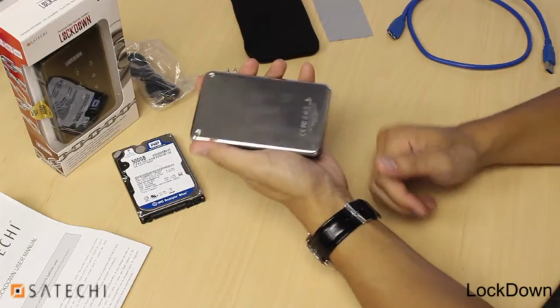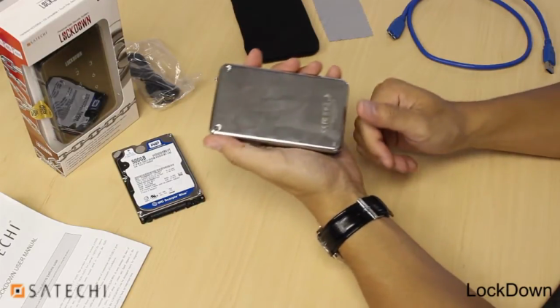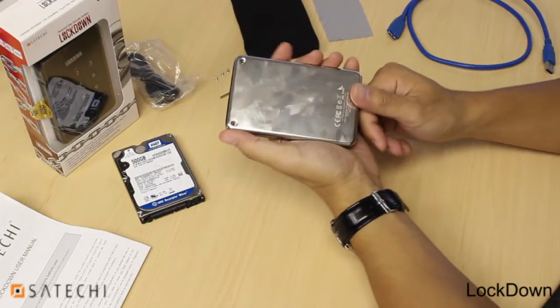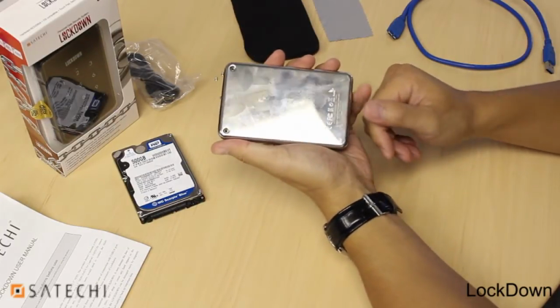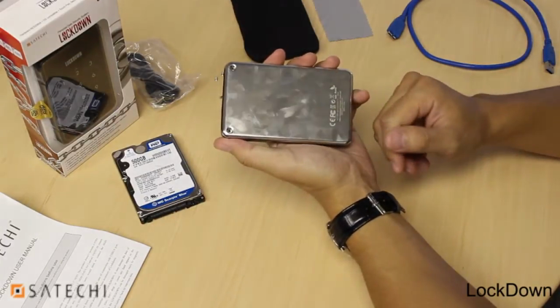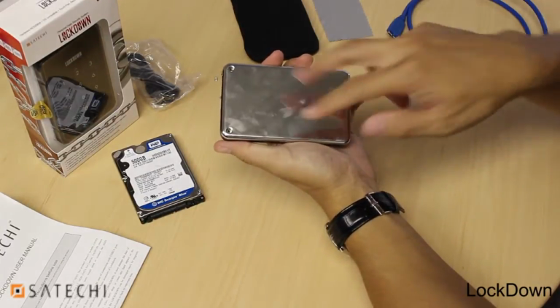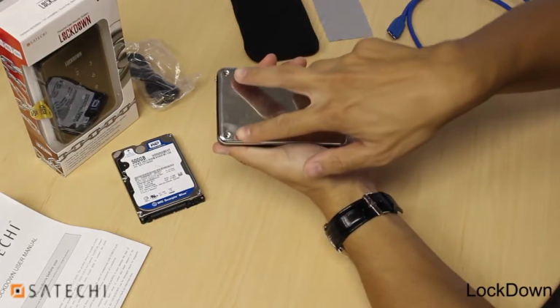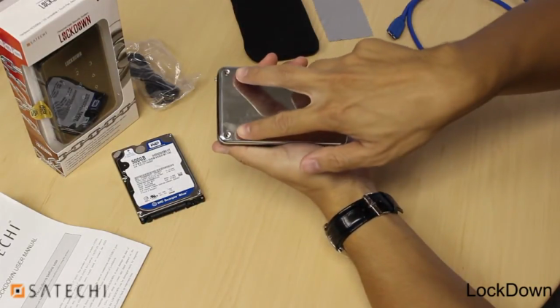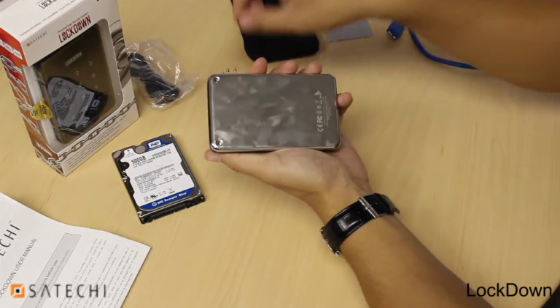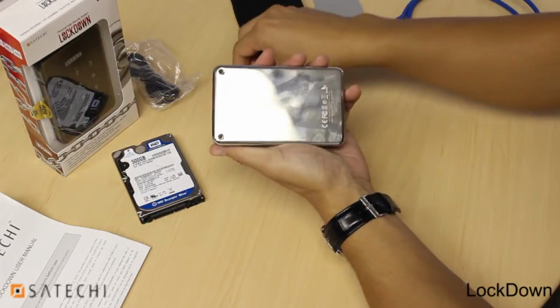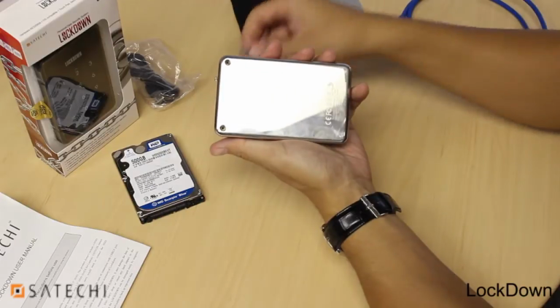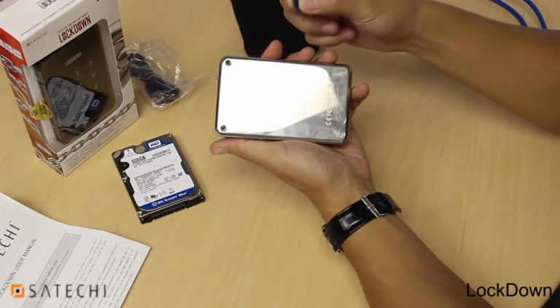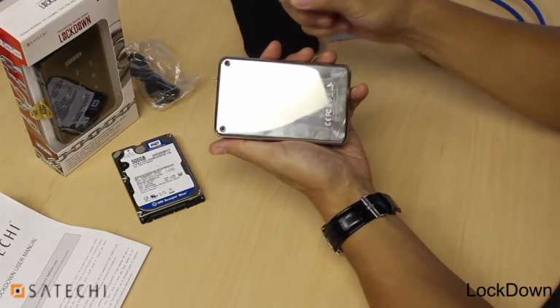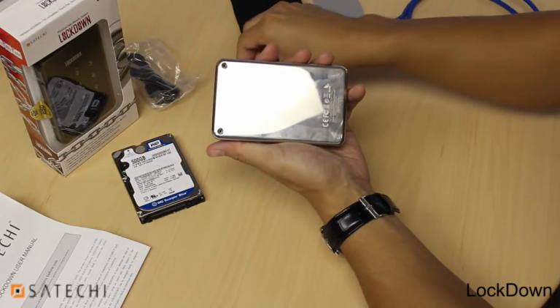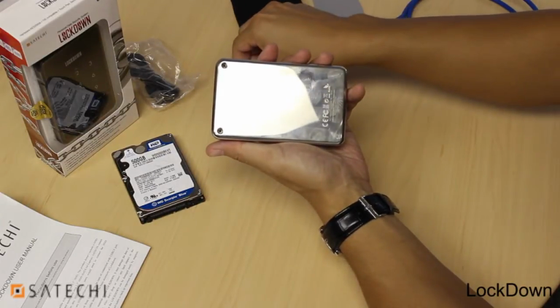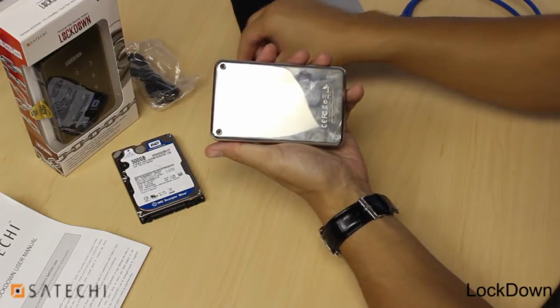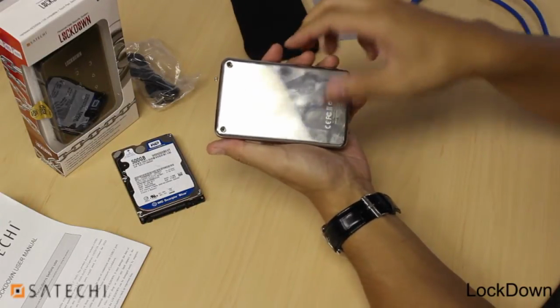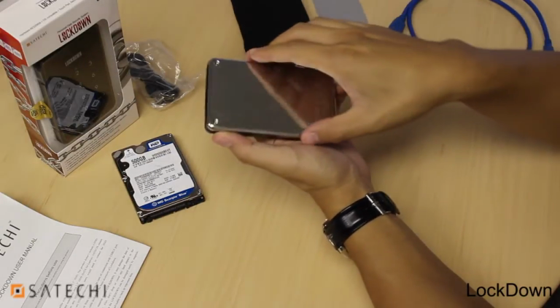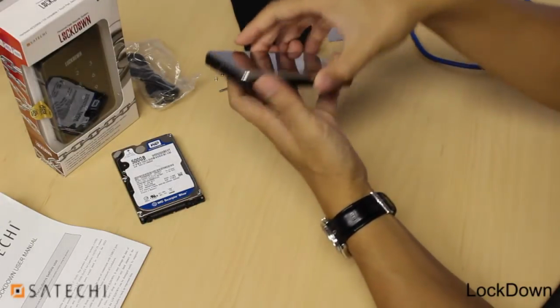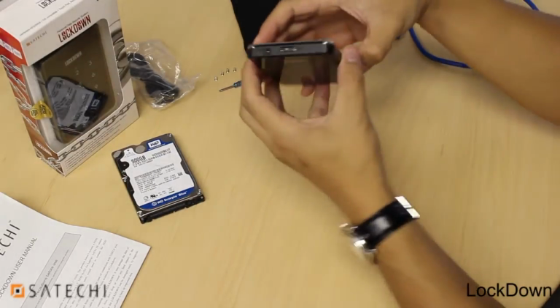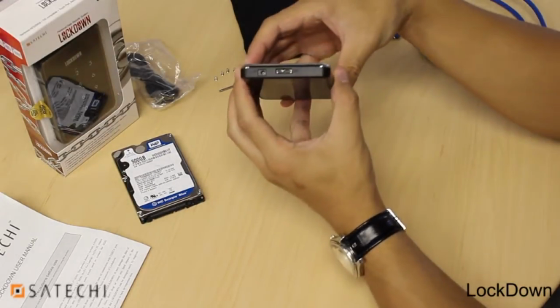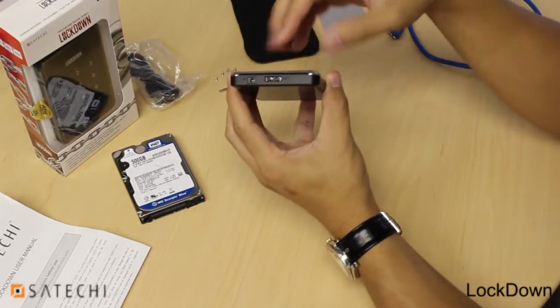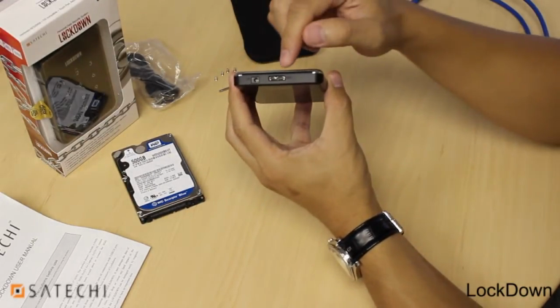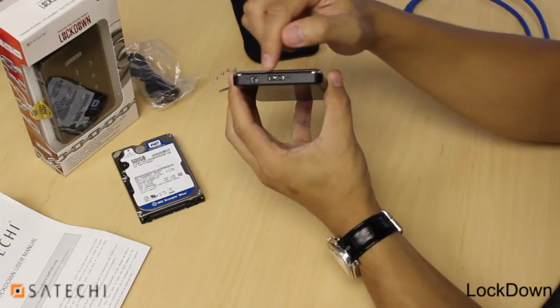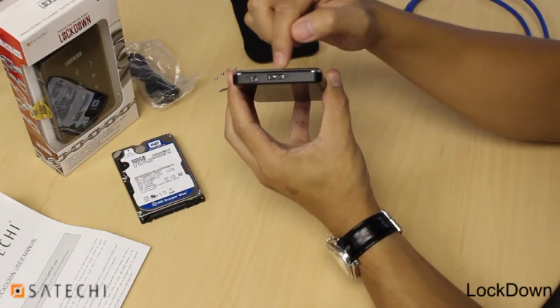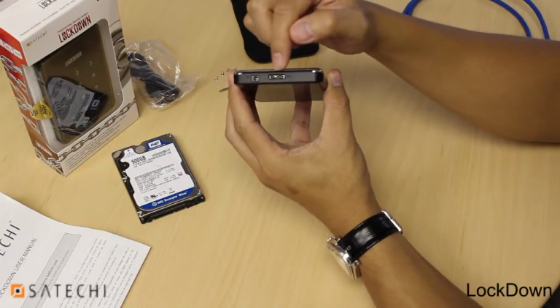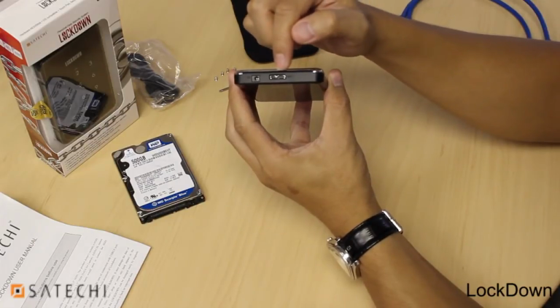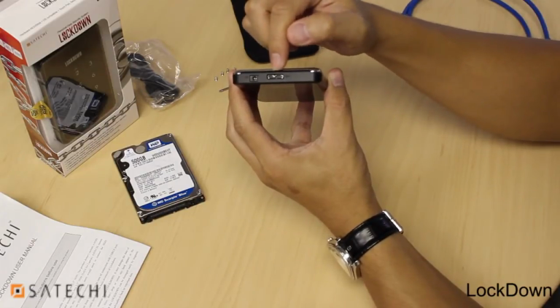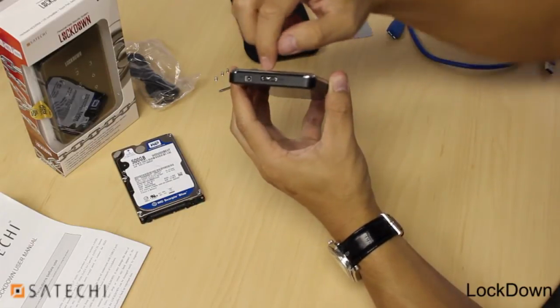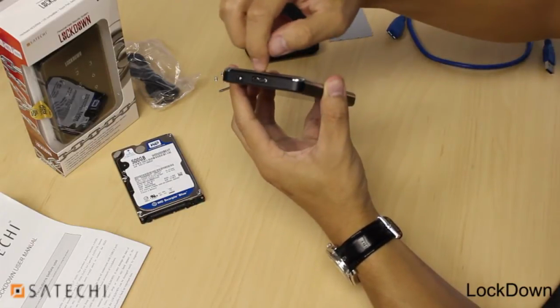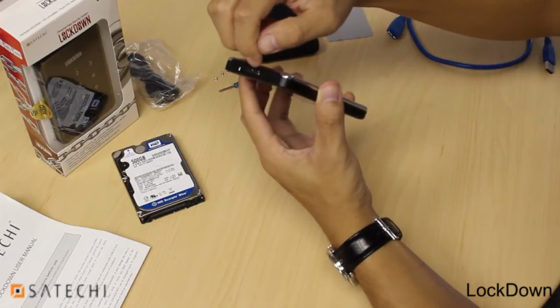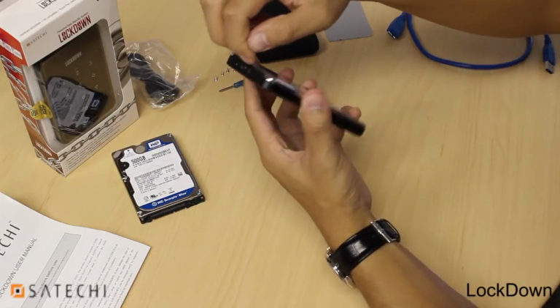Locate the two screws on the rear of the casing and remove them. In this case, I already have them removed. Then find the small groove on the top of the casing and use your finger to push against it and remove the aluminum back.